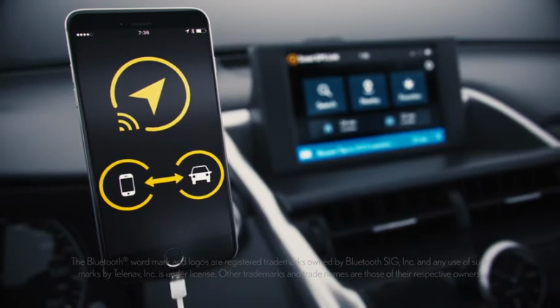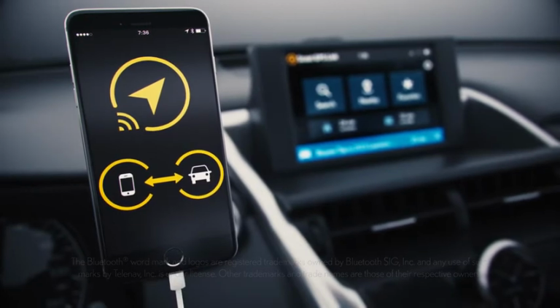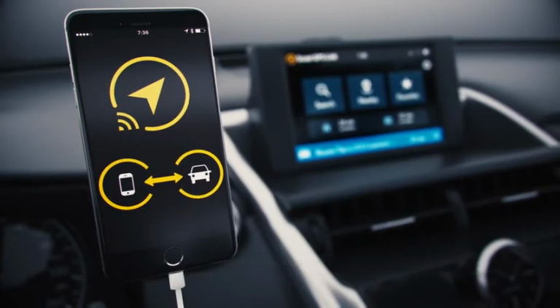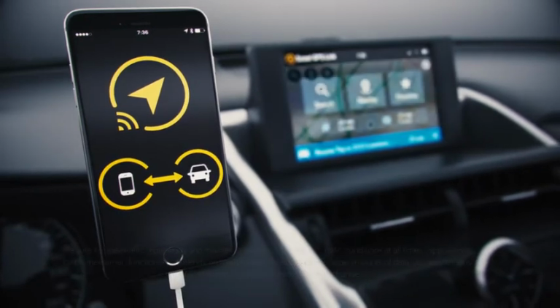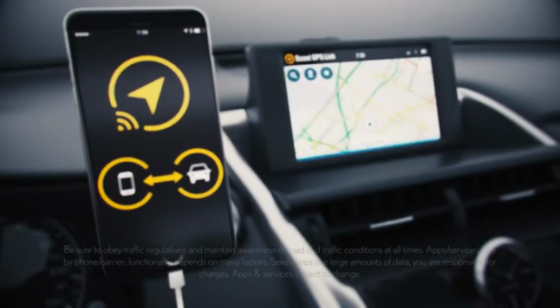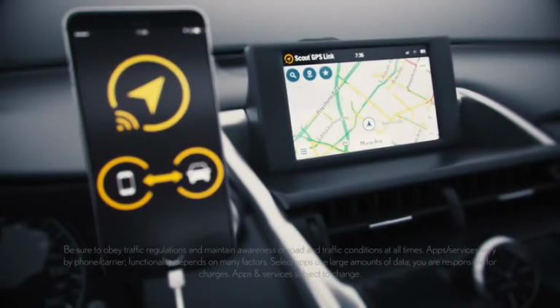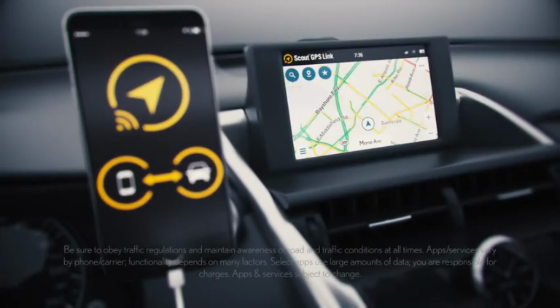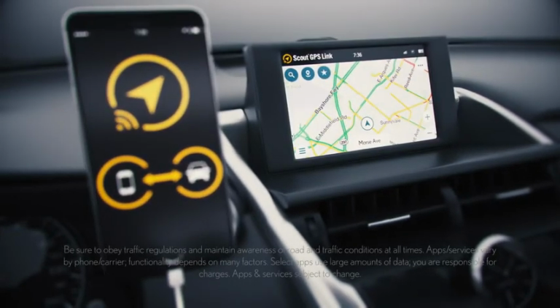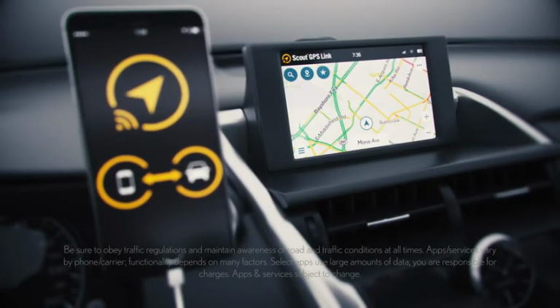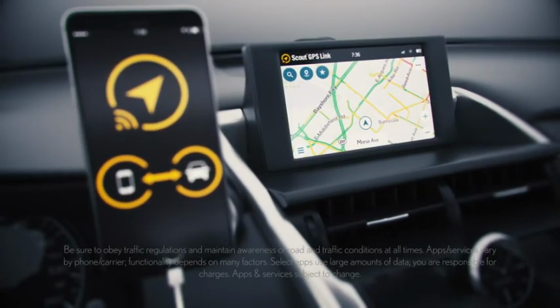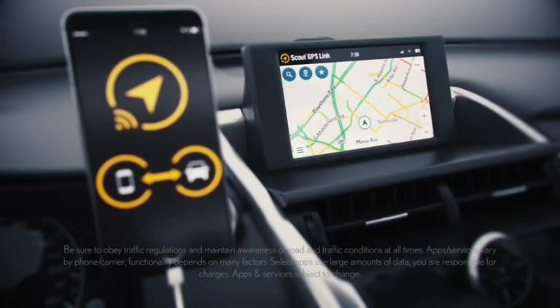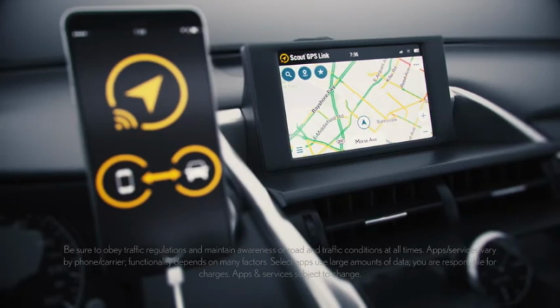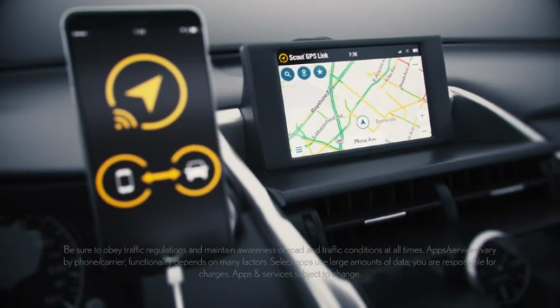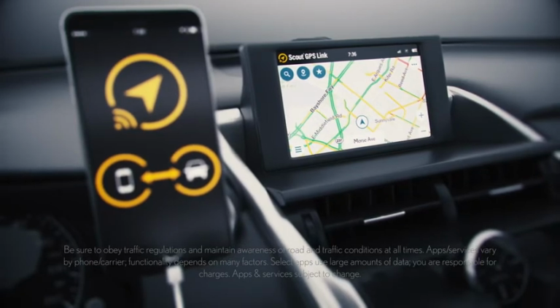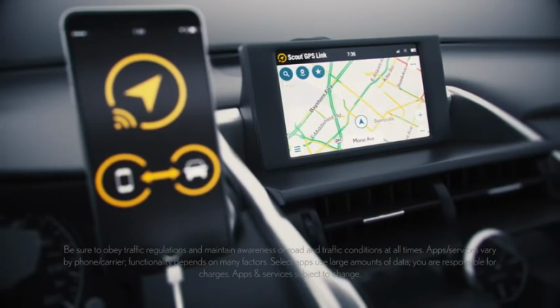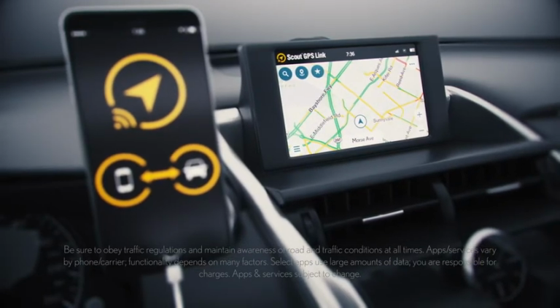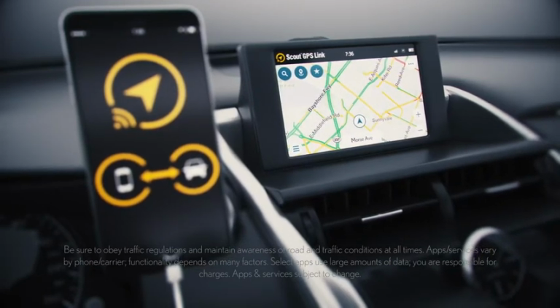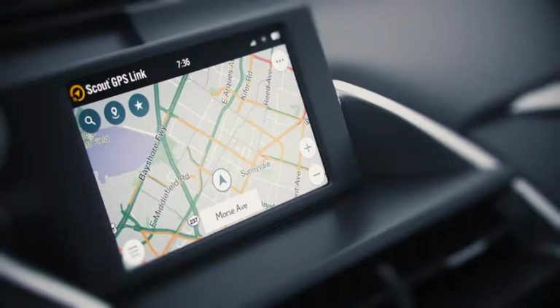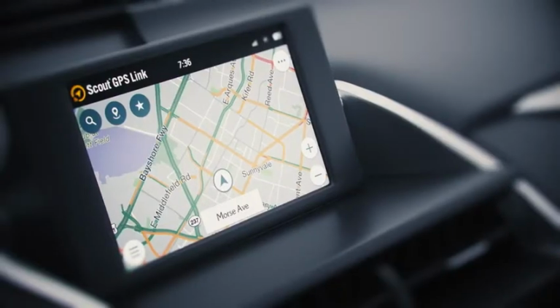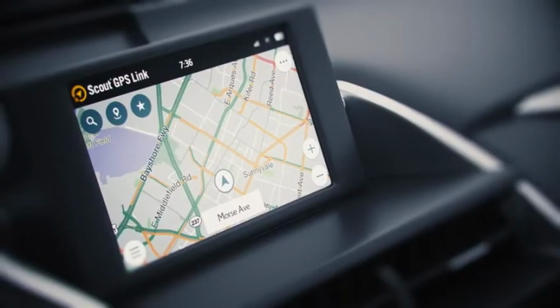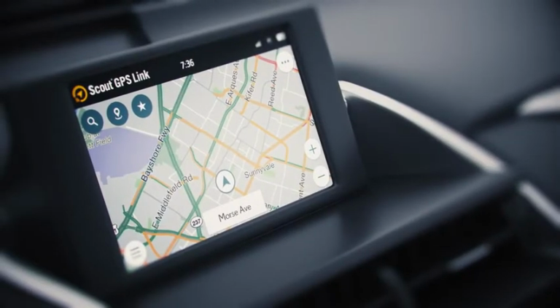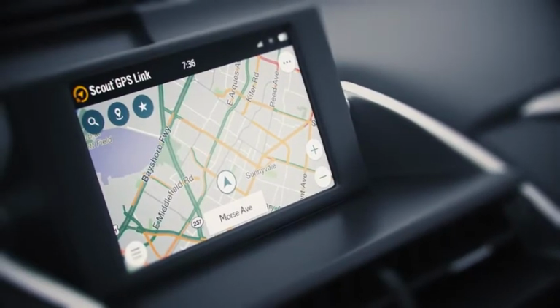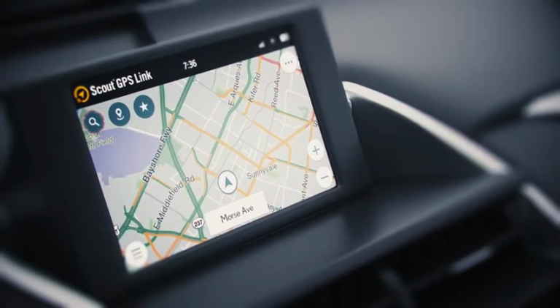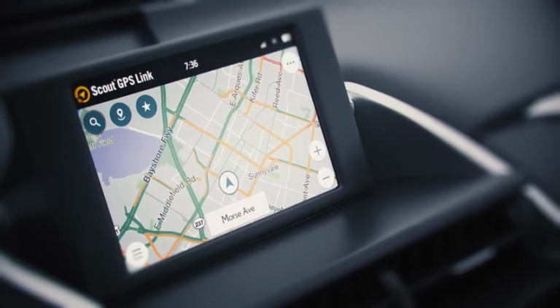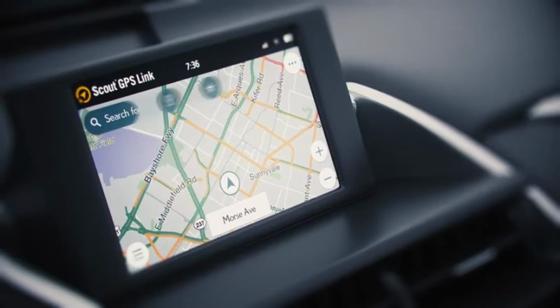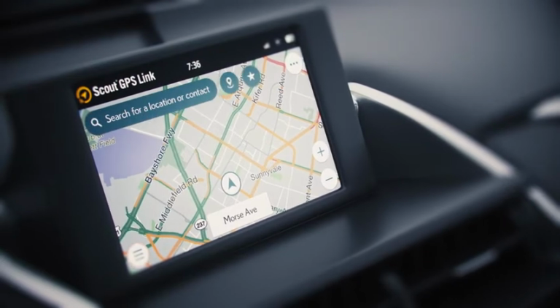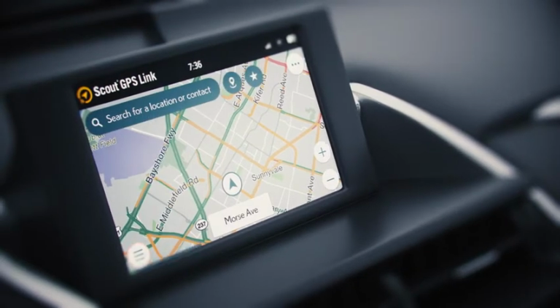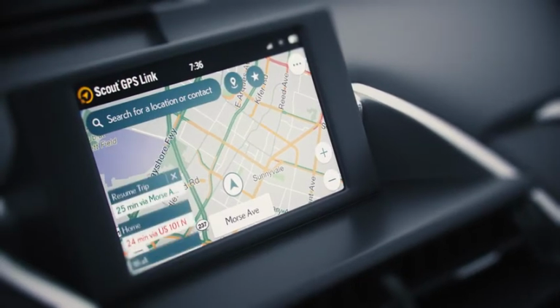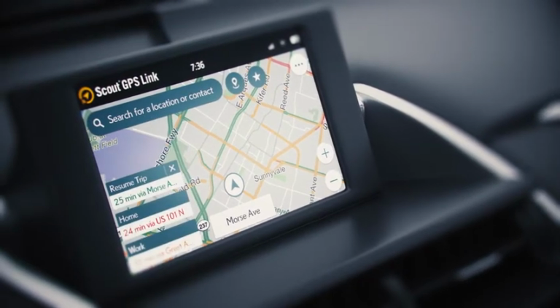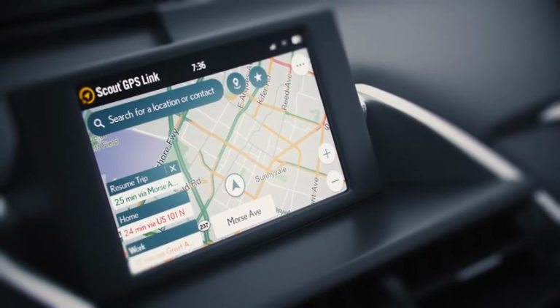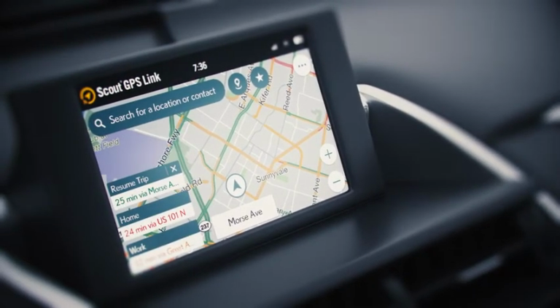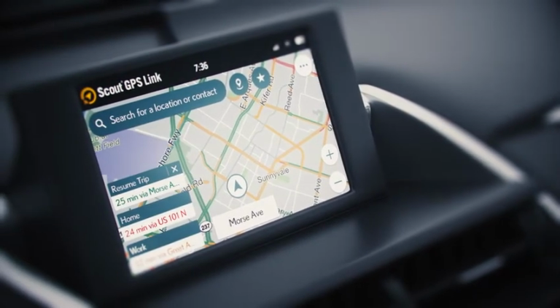Add the USB connection and experience all the advantages Scout GPS Link has to offer, including a fully interactive map. With Scout GPS Link, all of the most important features like search and dashboard cards are located within reach.